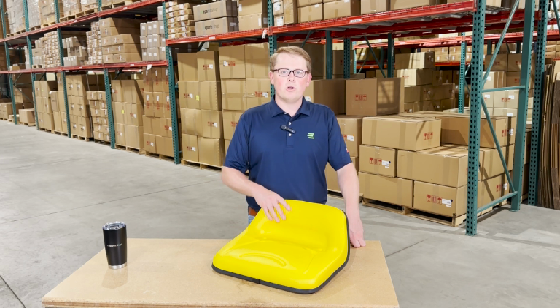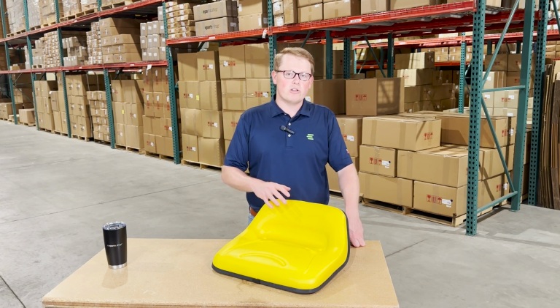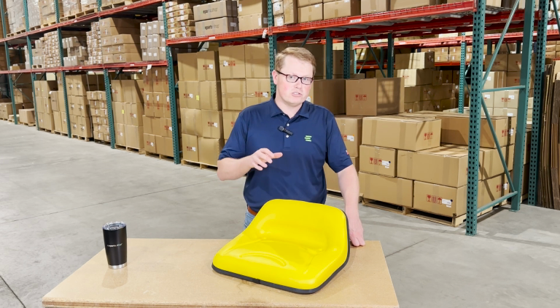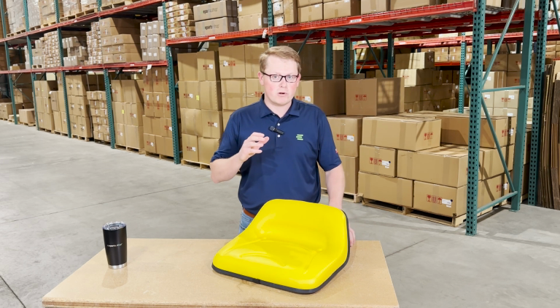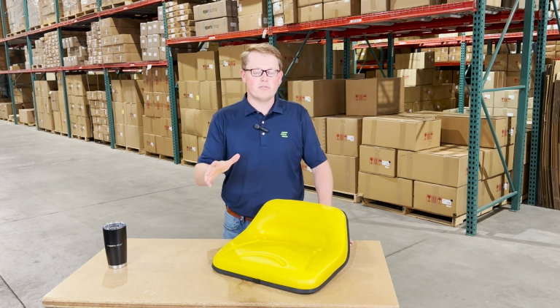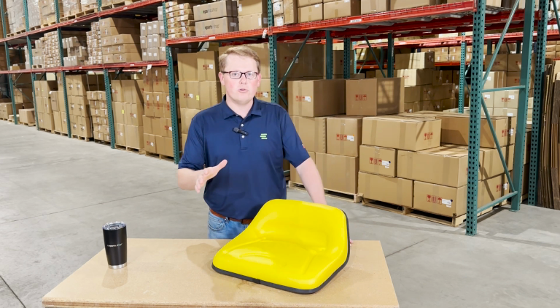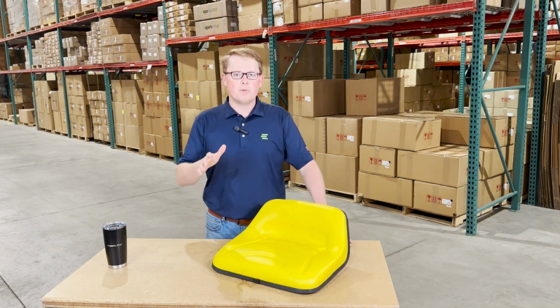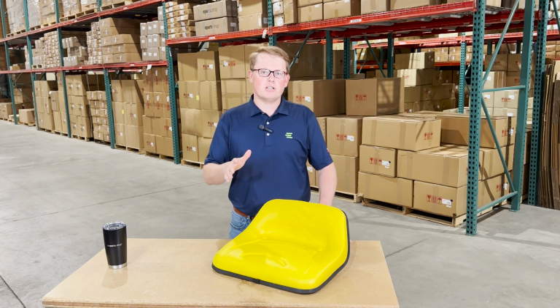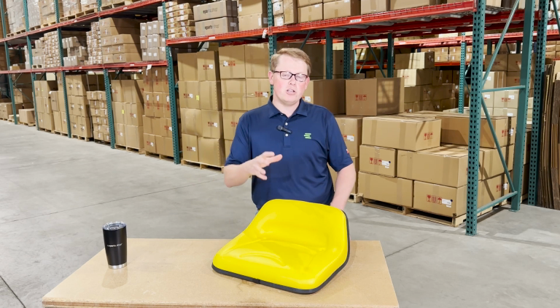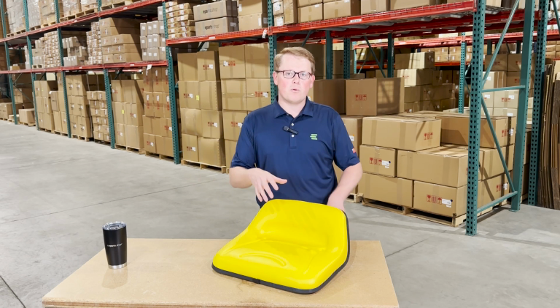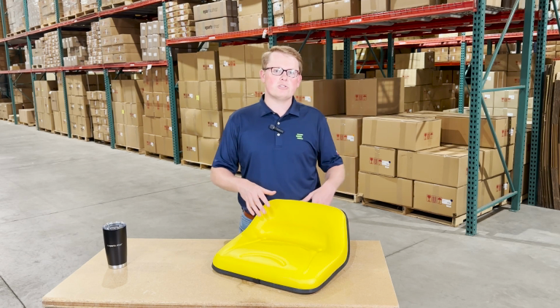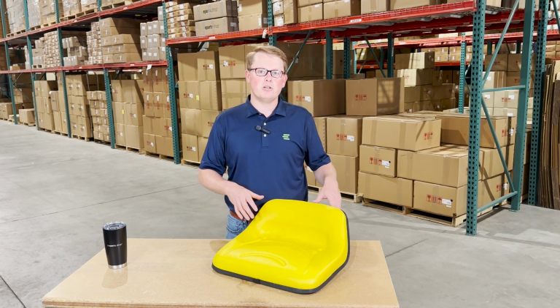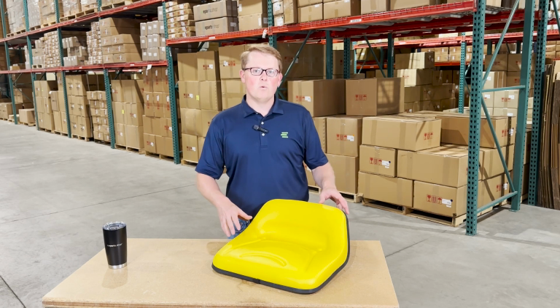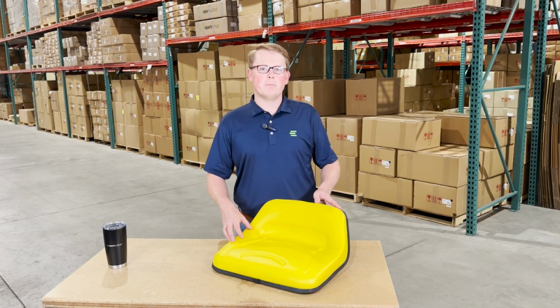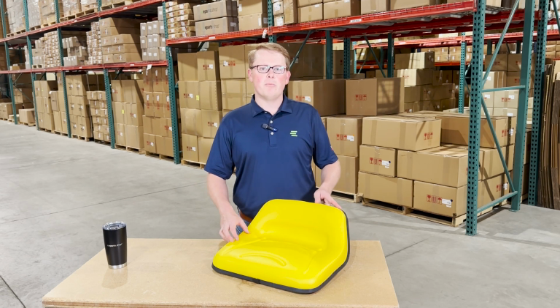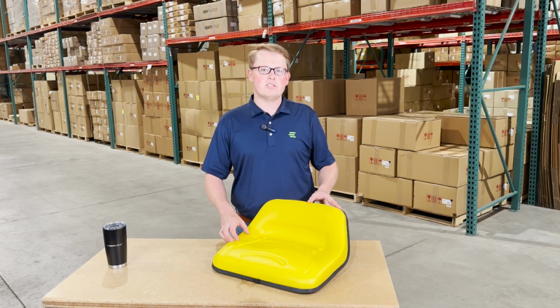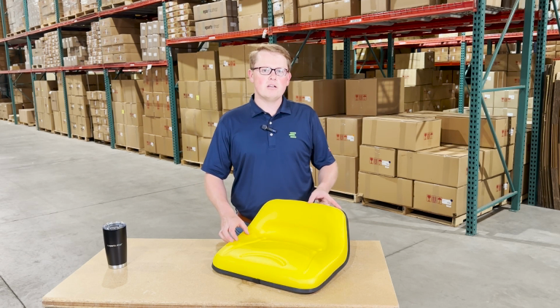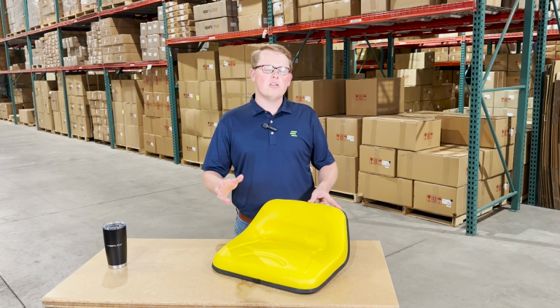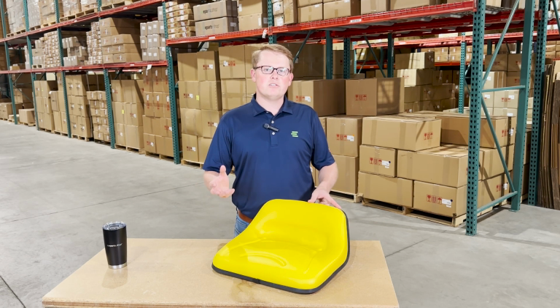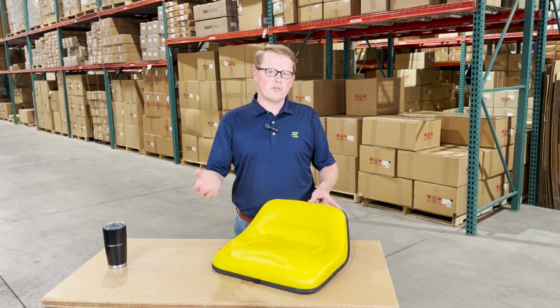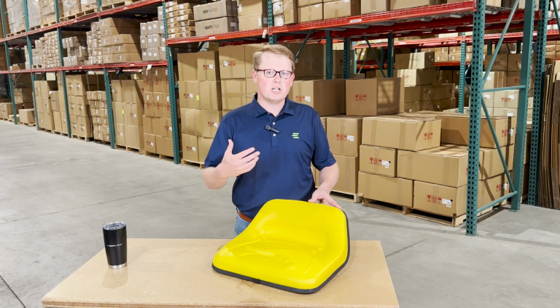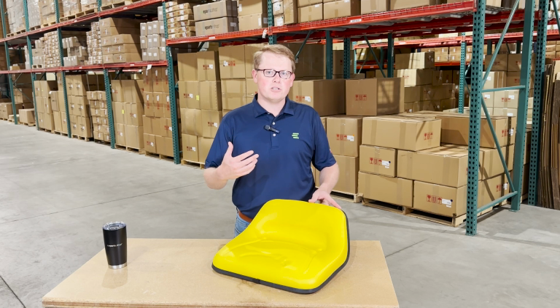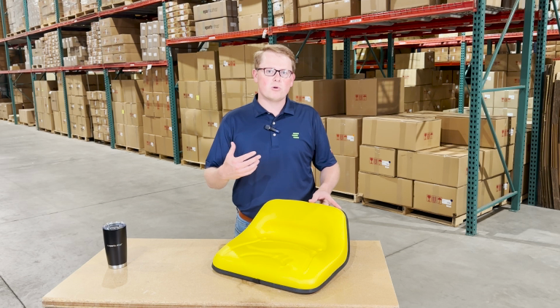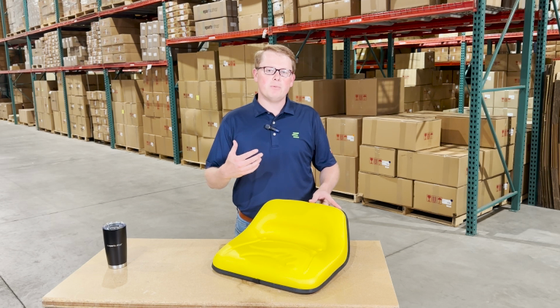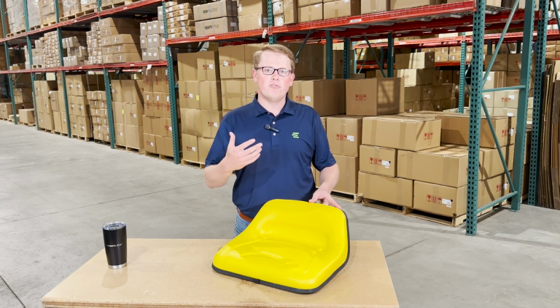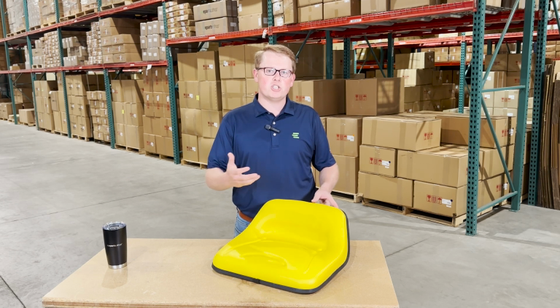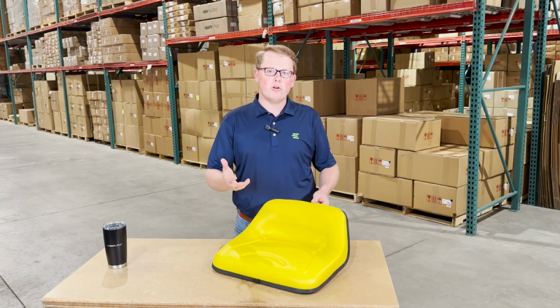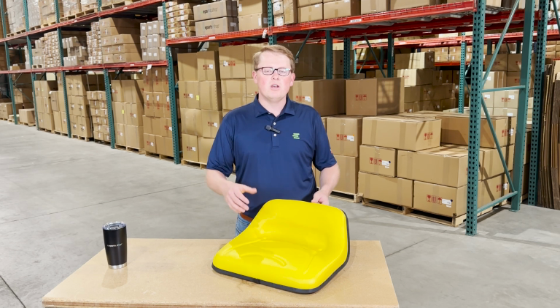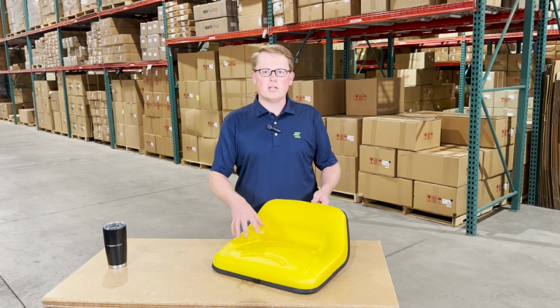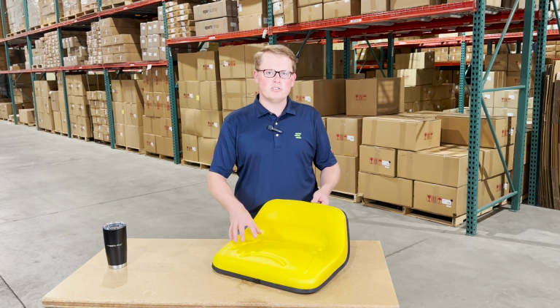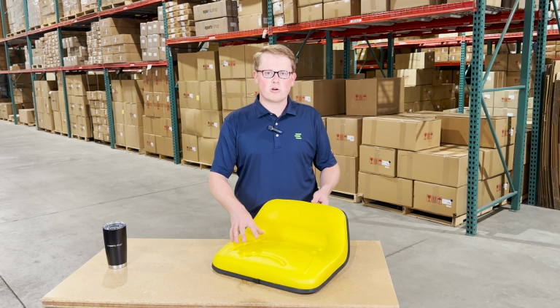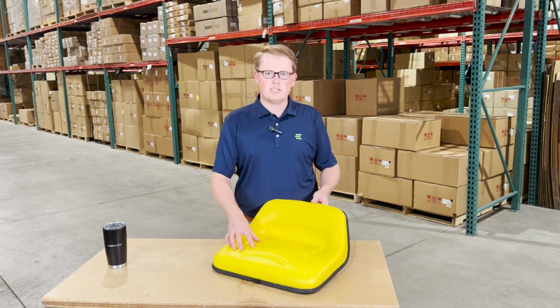If you're questioning whether this is the correct seat for you, please check the video or product description — we'll put the applicable models there. Otherwise, feel free to reach out to us; we're always happy to do a fitment check for you and make sure this is your correct seat.